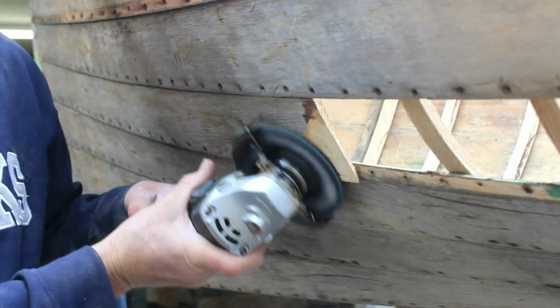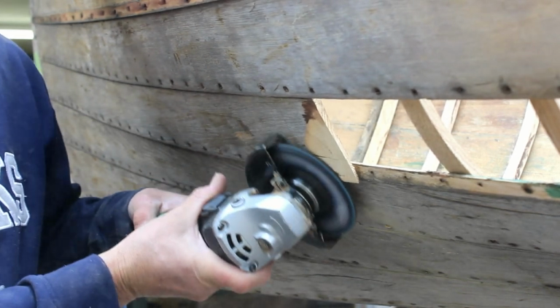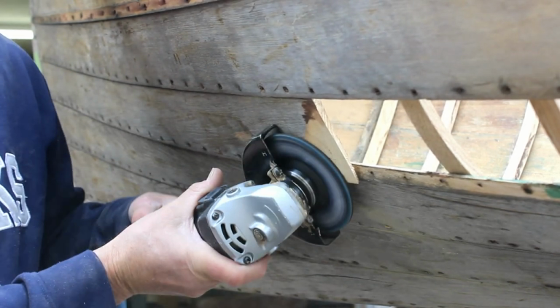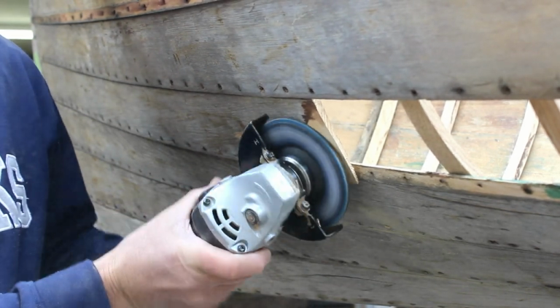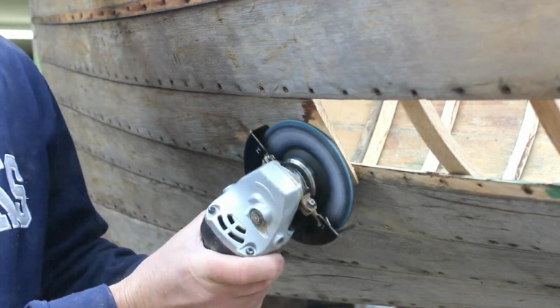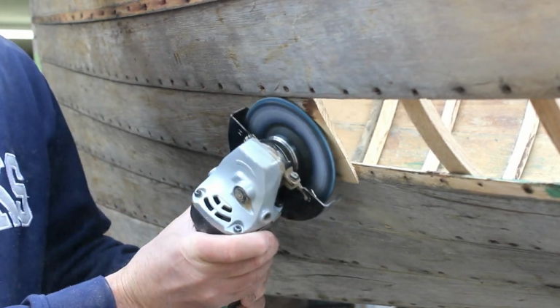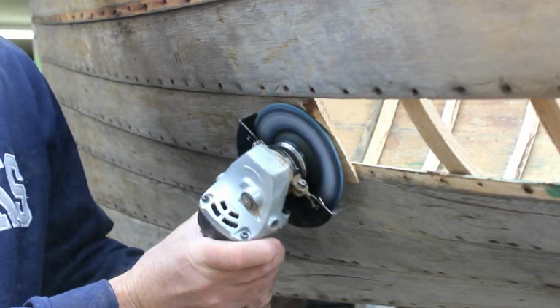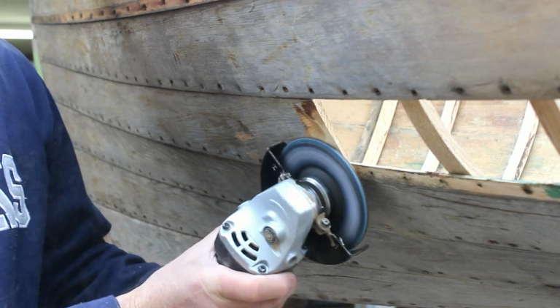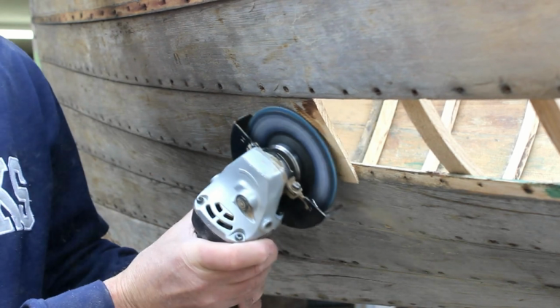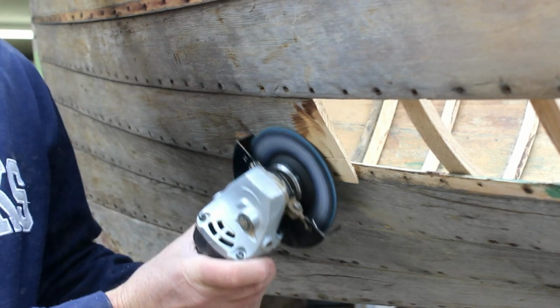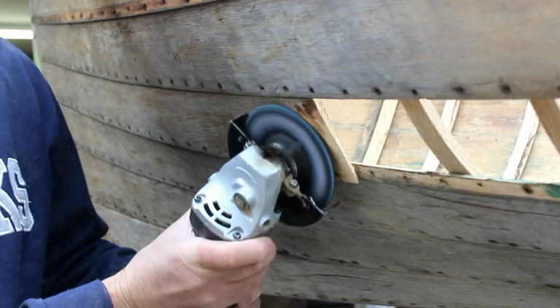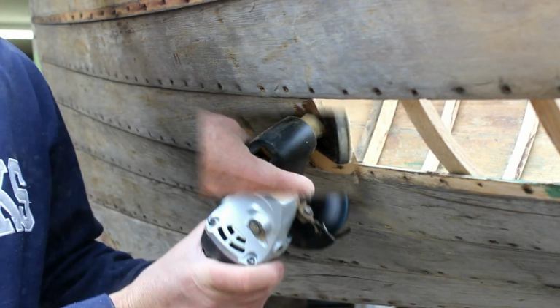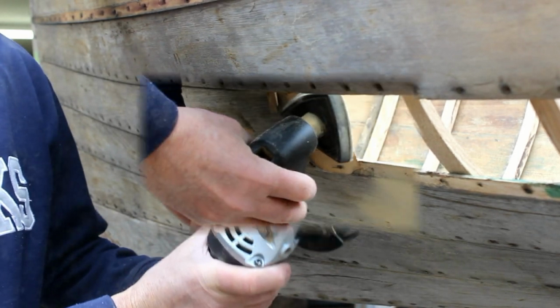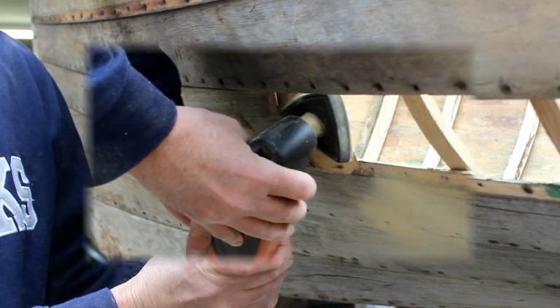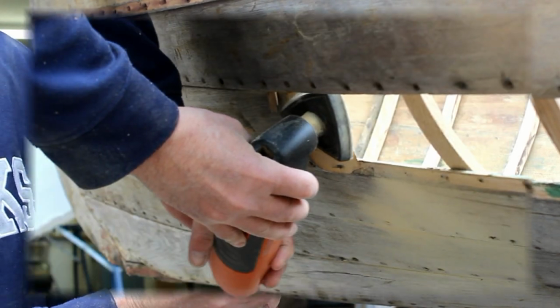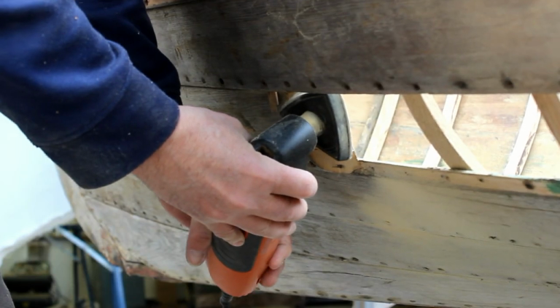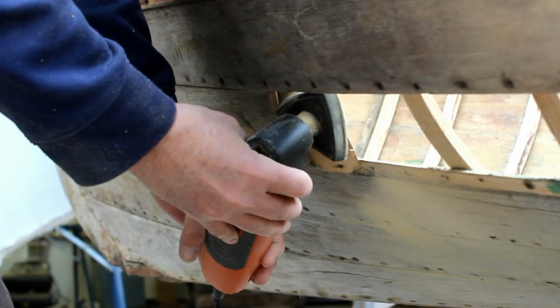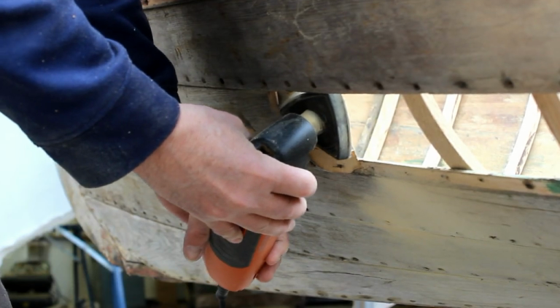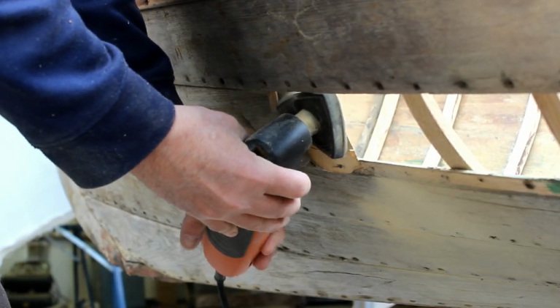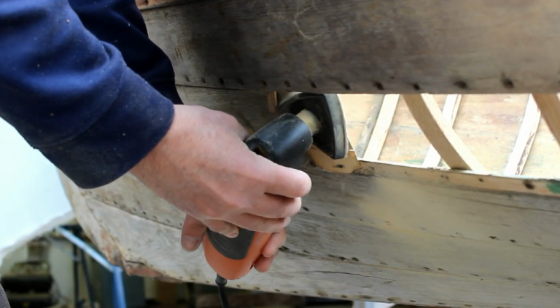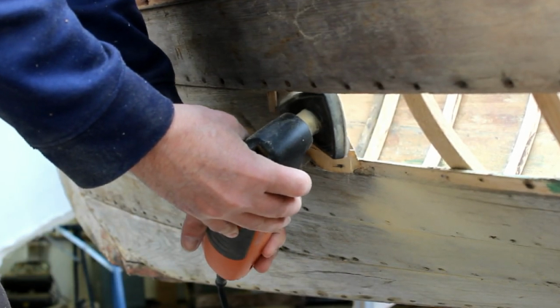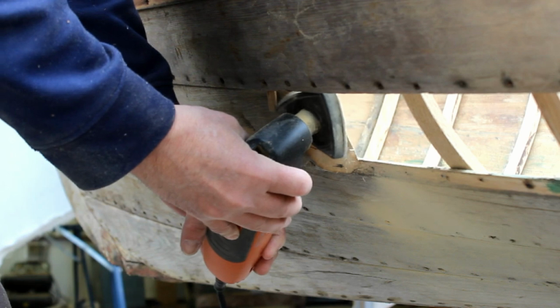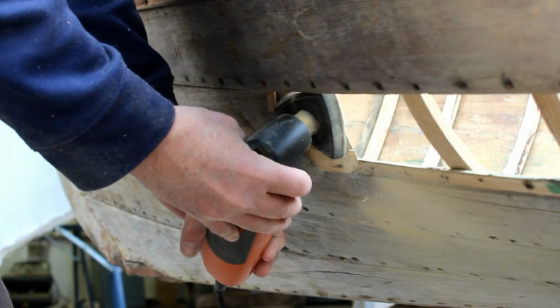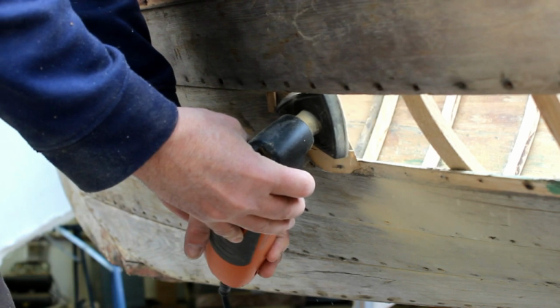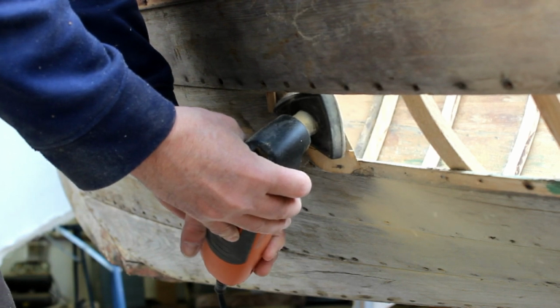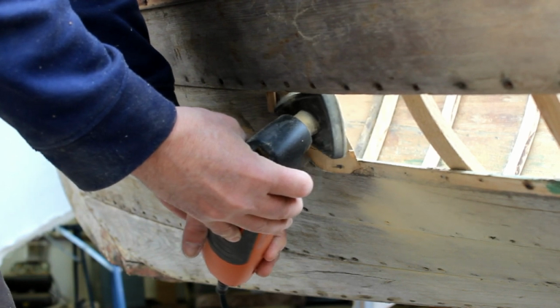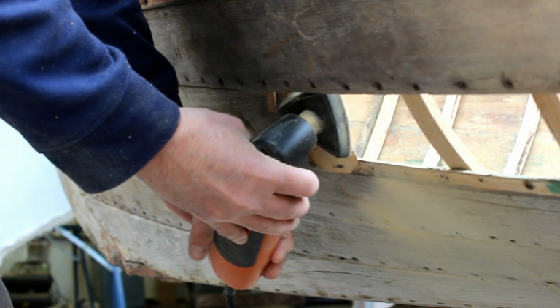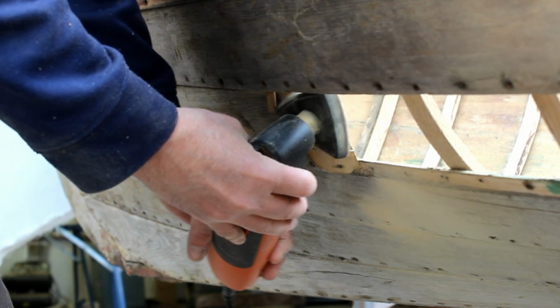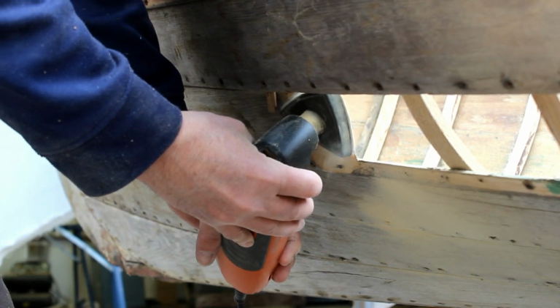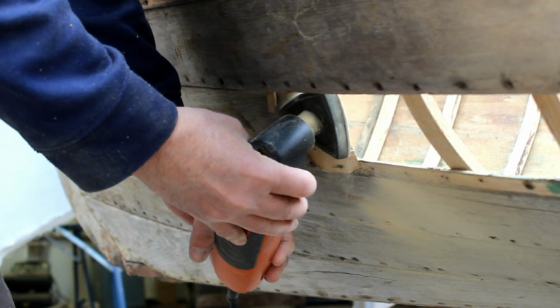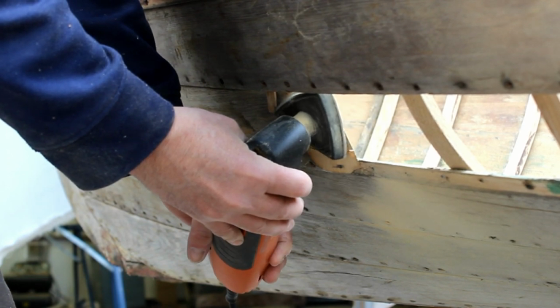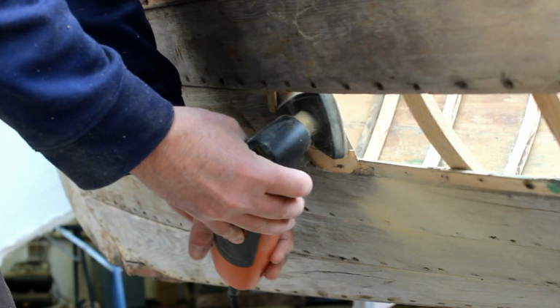Here I'm using the angle grinder again to quickly remove some material on the lap, and then cleaning it up with a coarse sandpaper on my multi-tool.